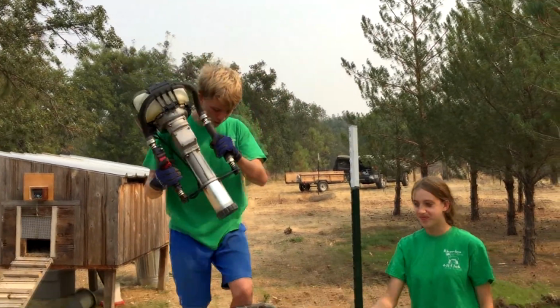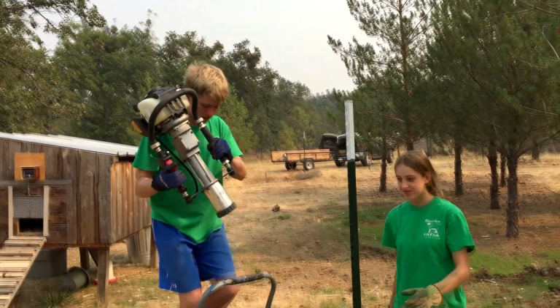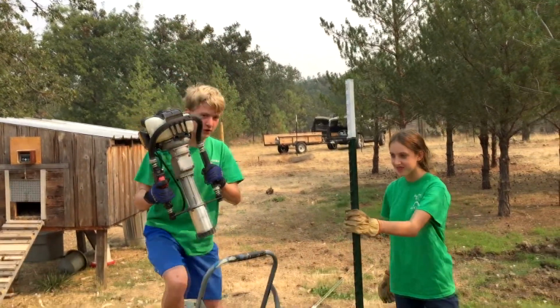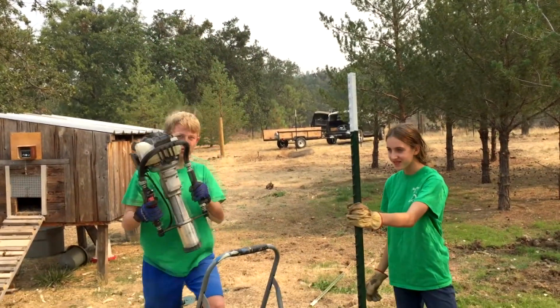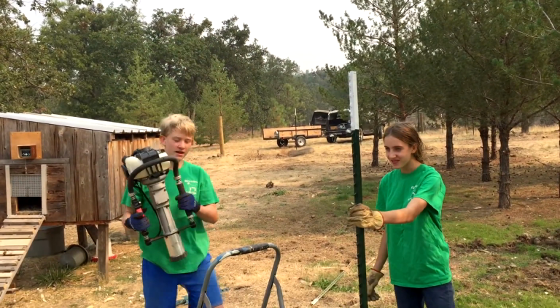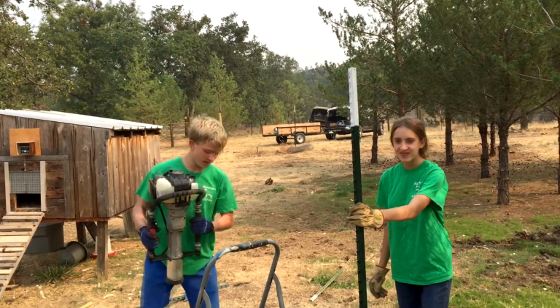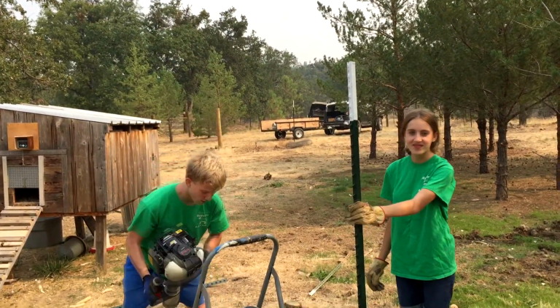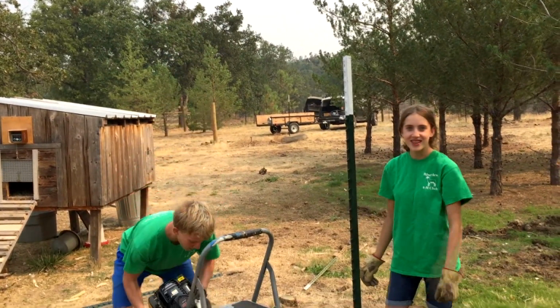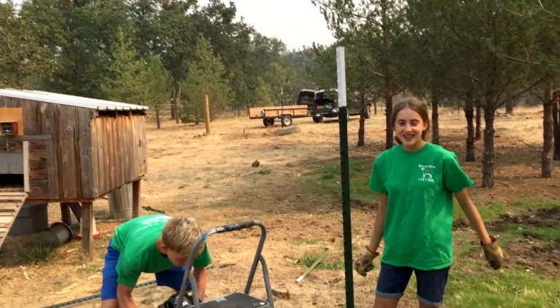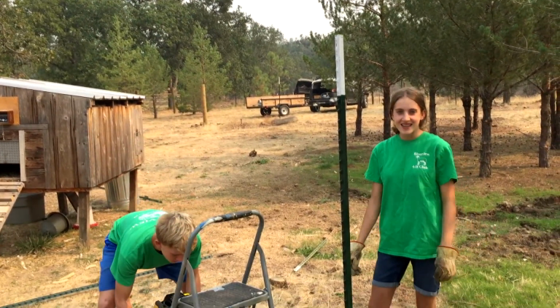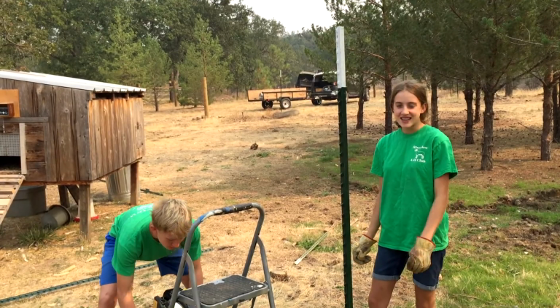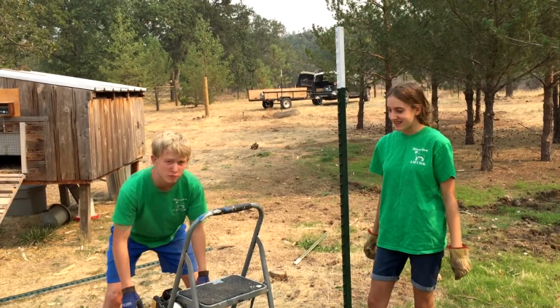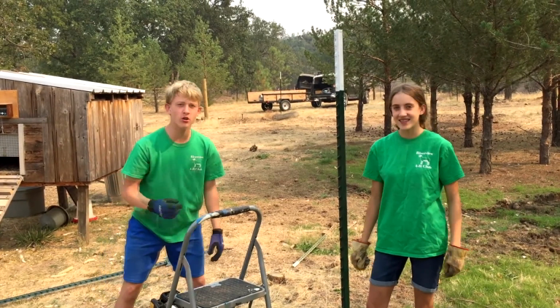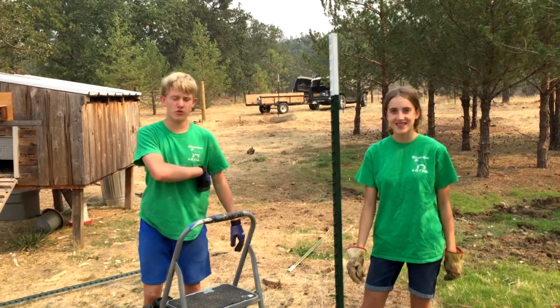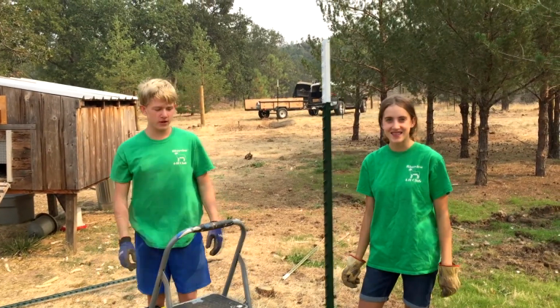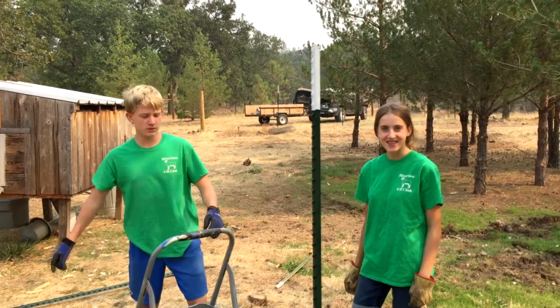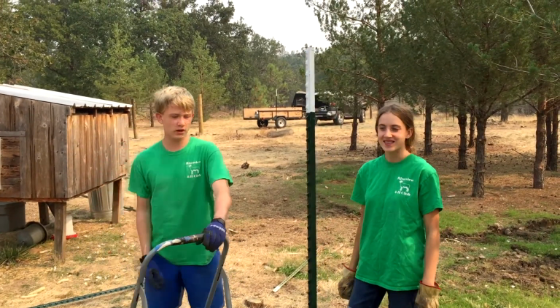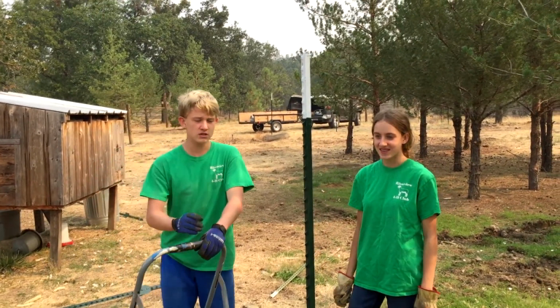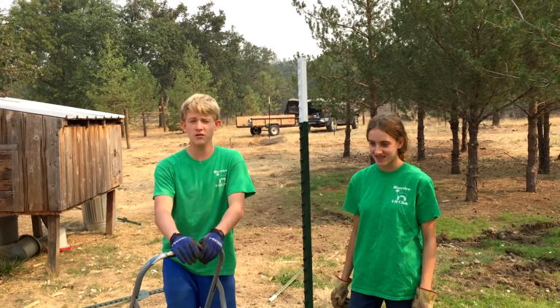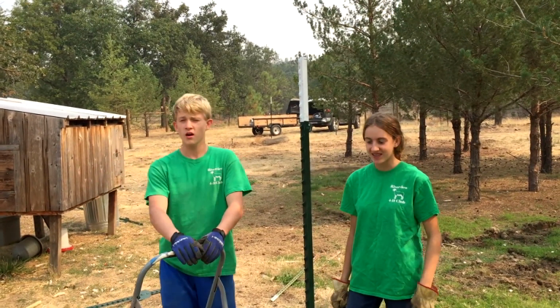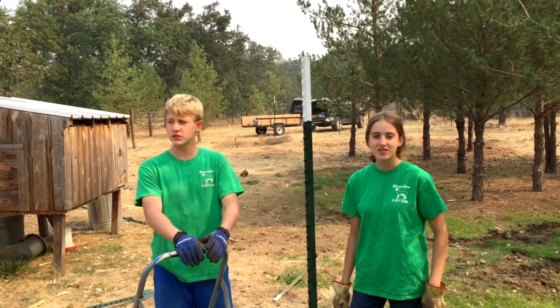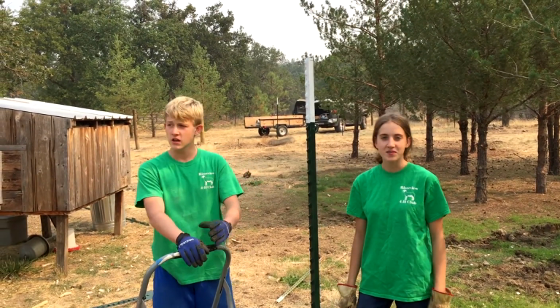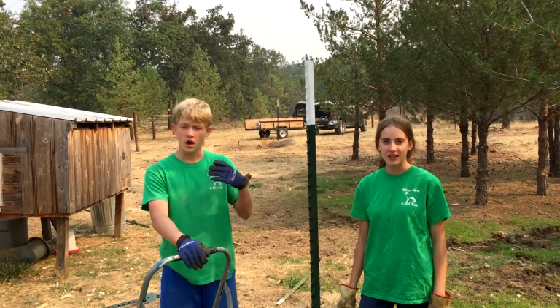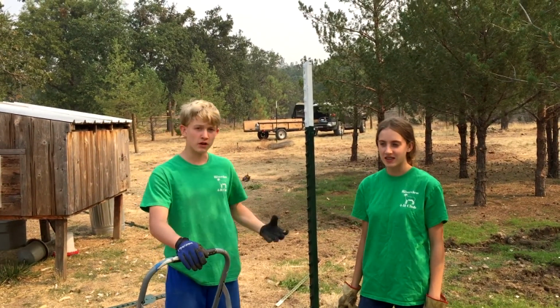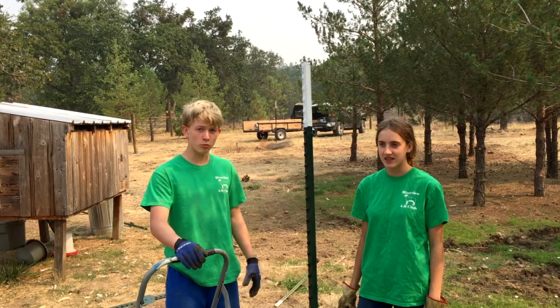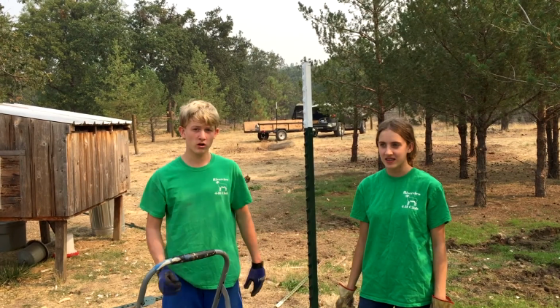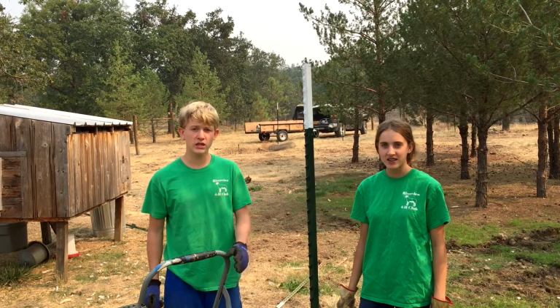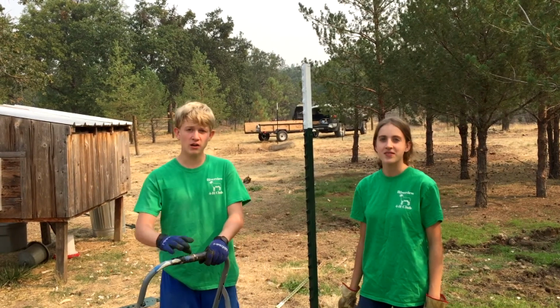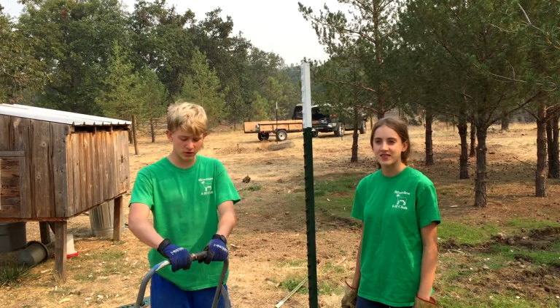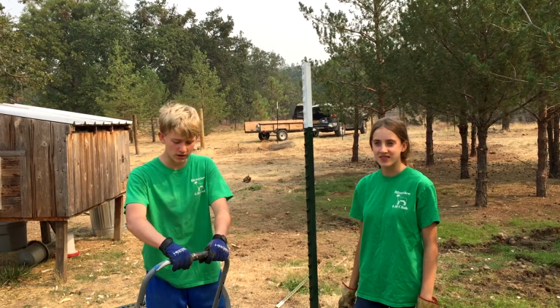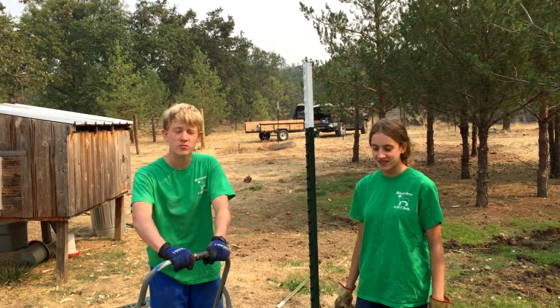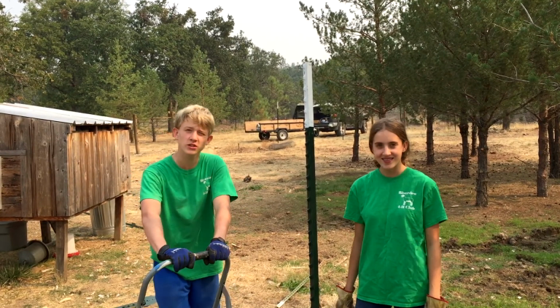Alright, so that's the first post of many. Thank you guys for watching. Keep an eye out for our other videos because we're going to have a ton of videos of us working on our sheep stuff. Thanks for watching.